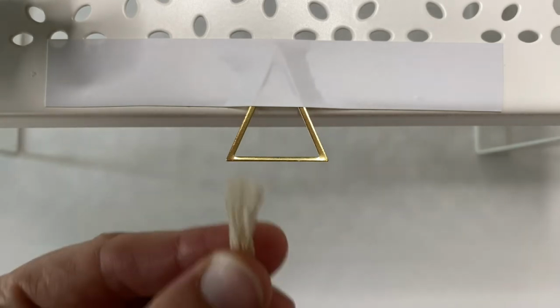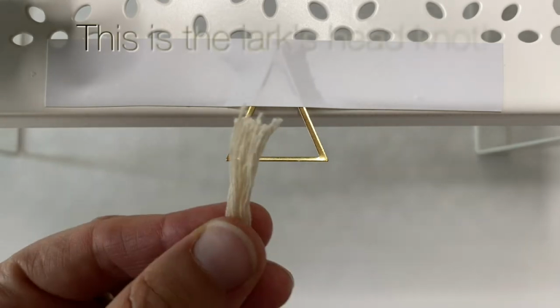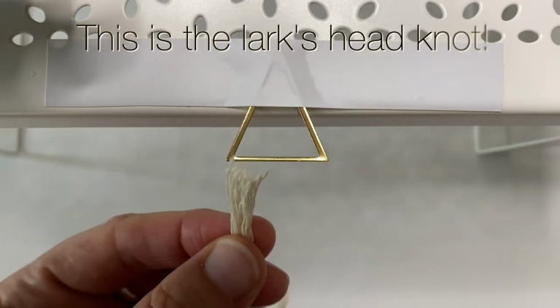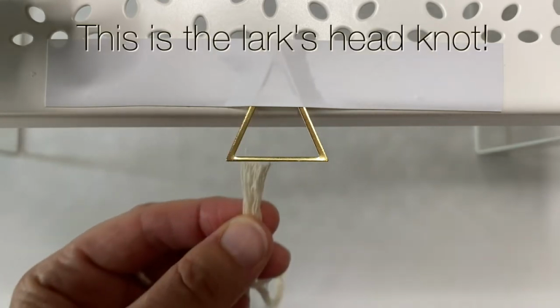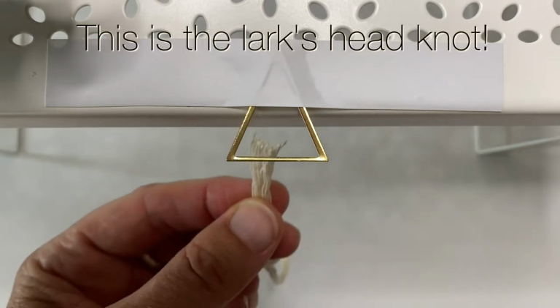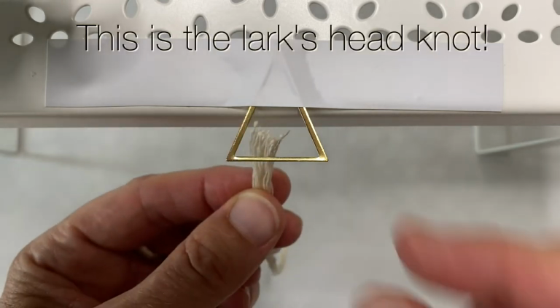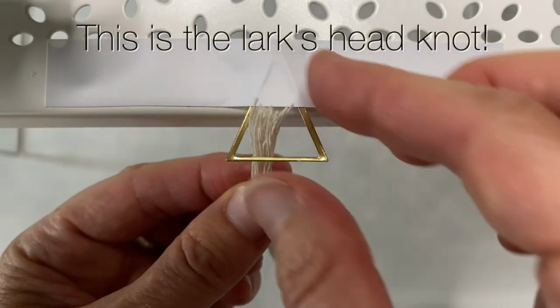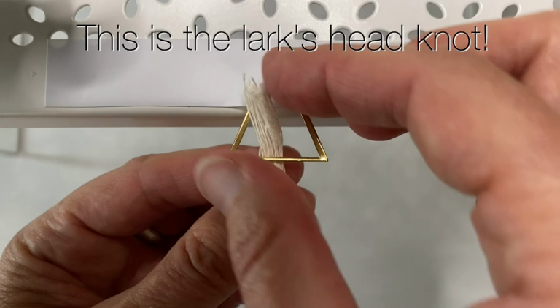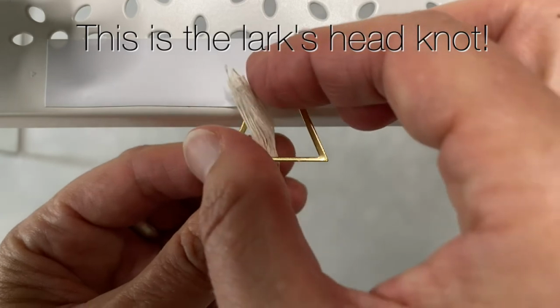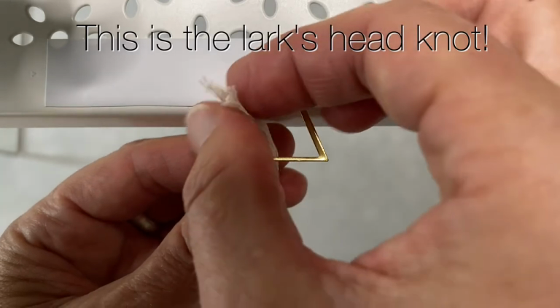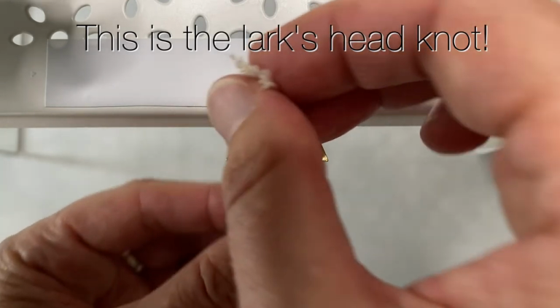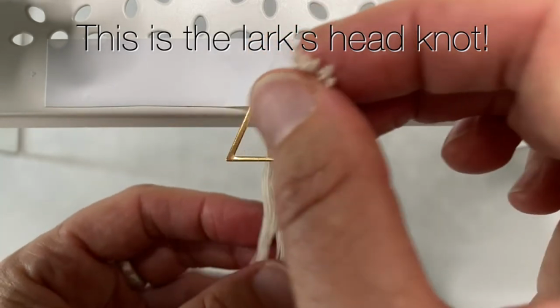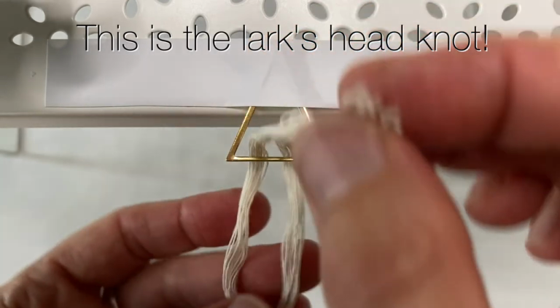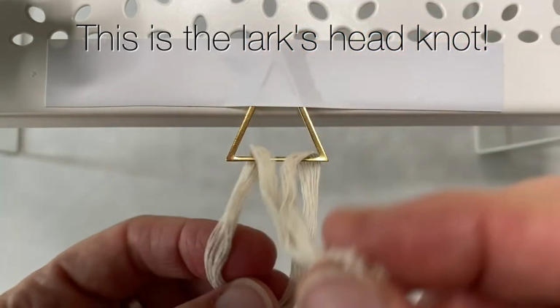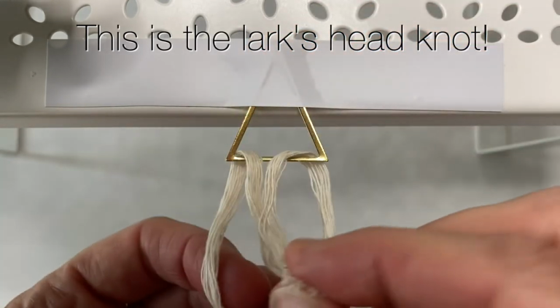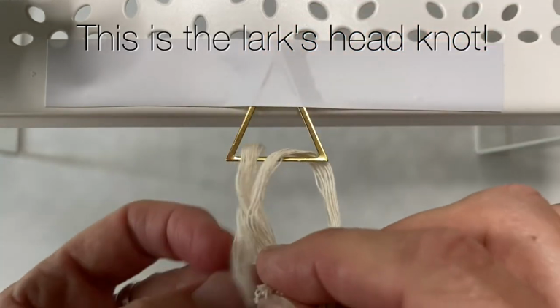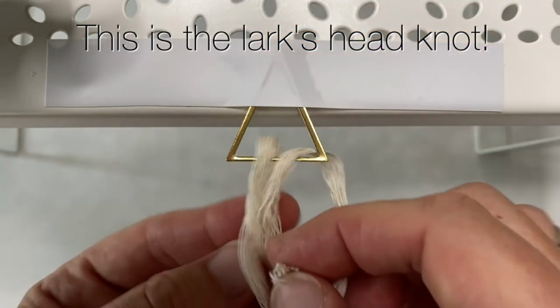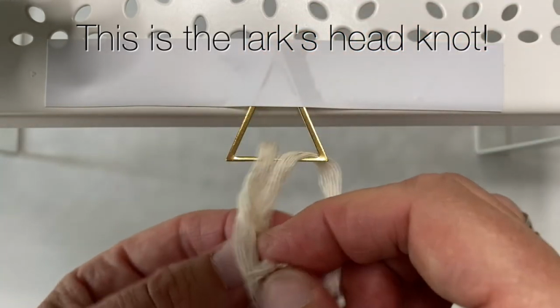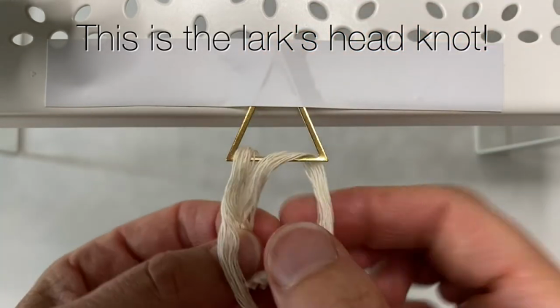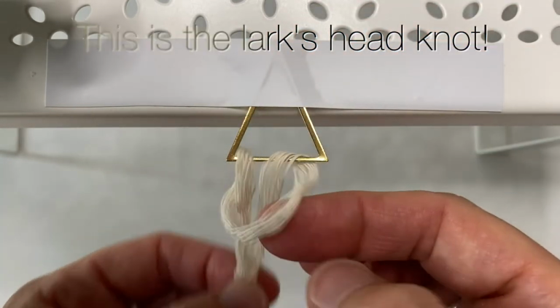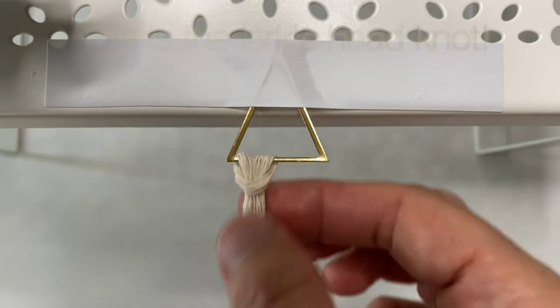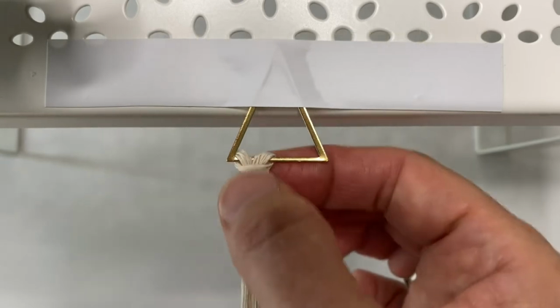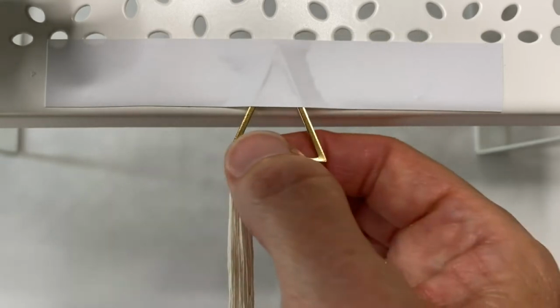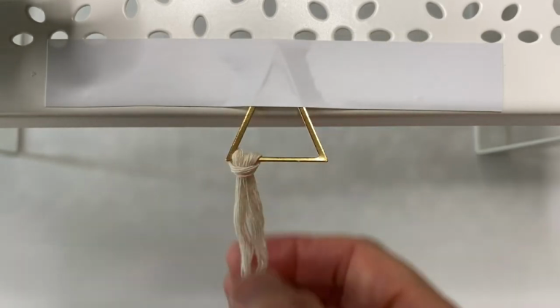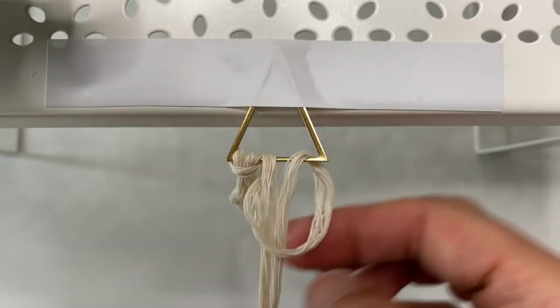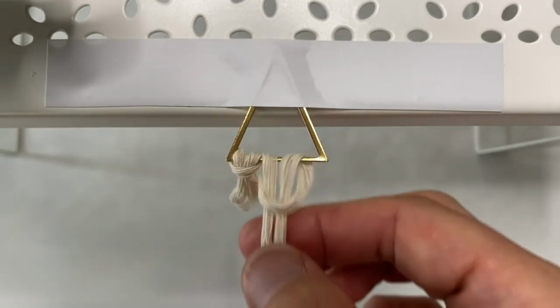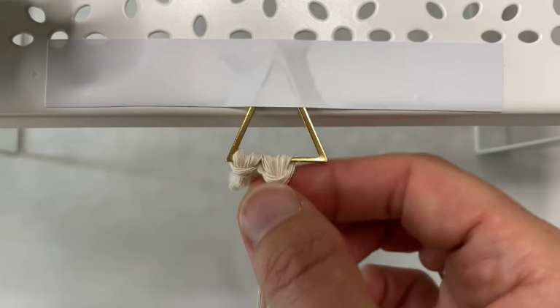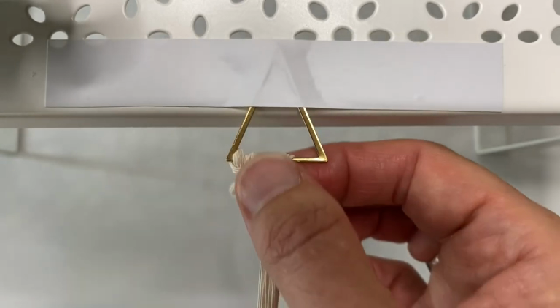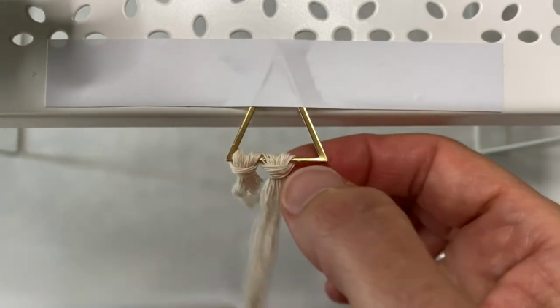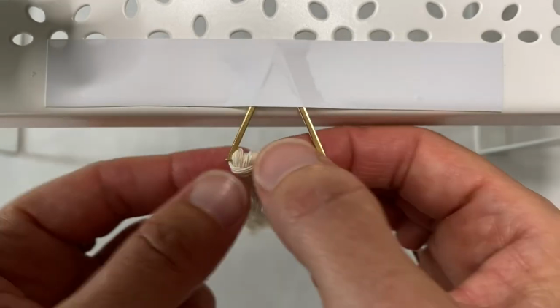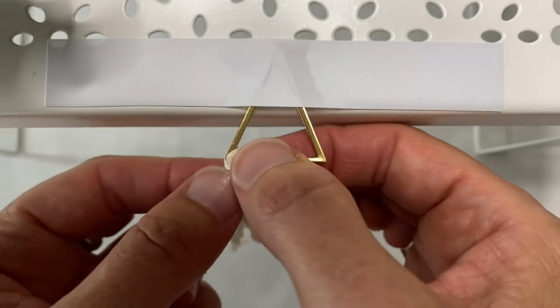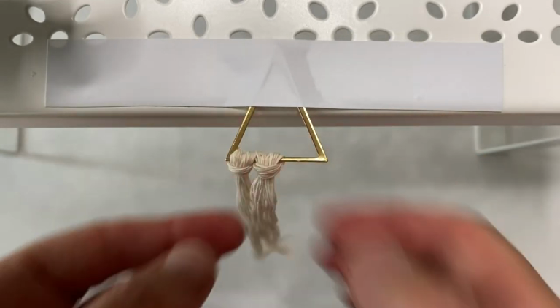Take the ends, go up through the triangle, over and then down through the opening. We're gonna attach five to each earring with the Lark's Head Knot.